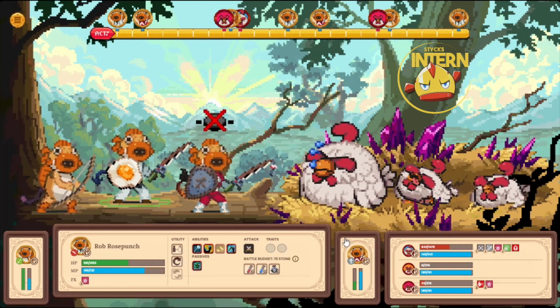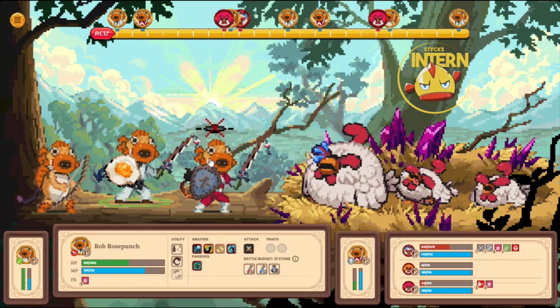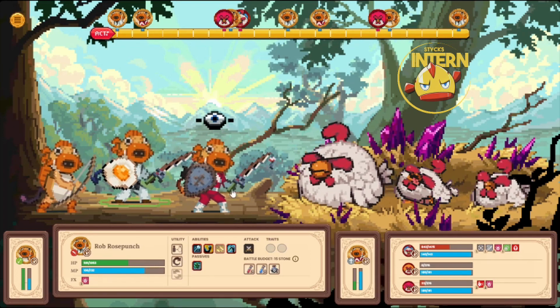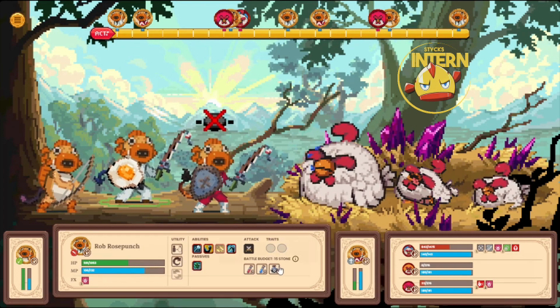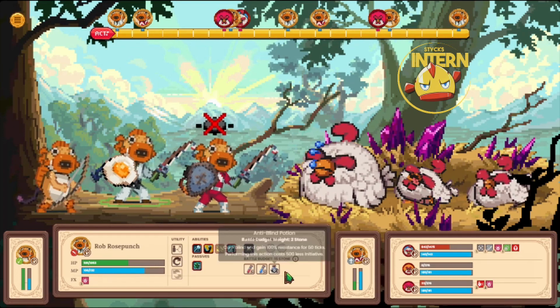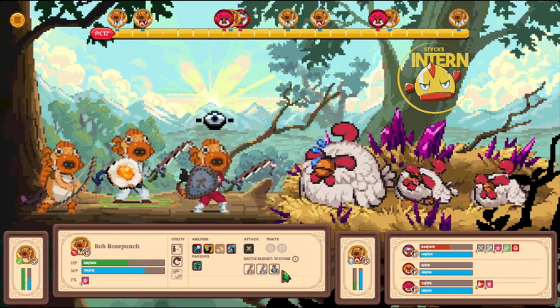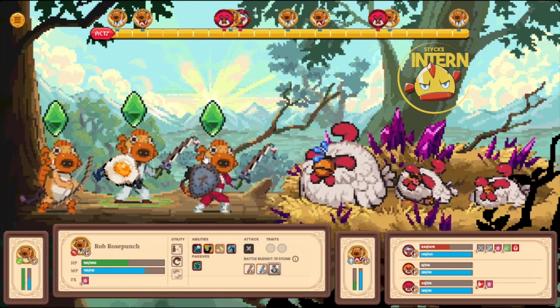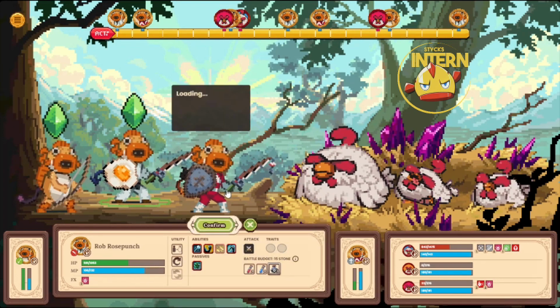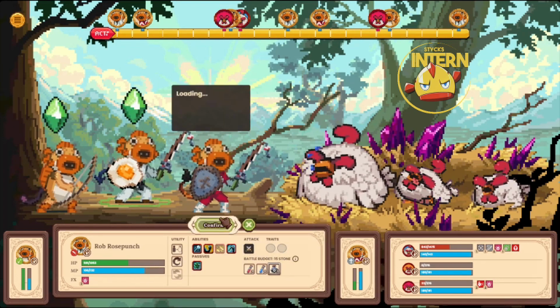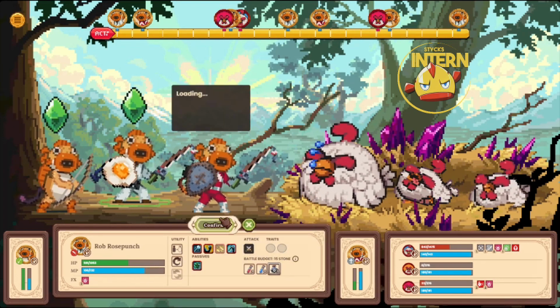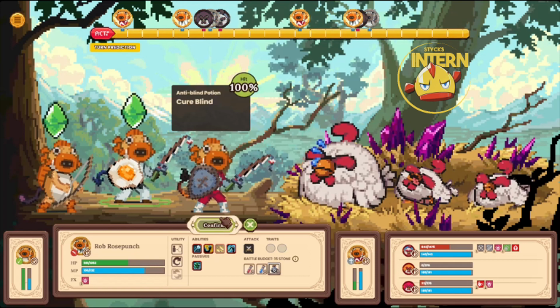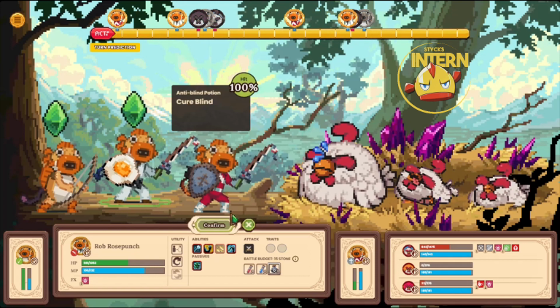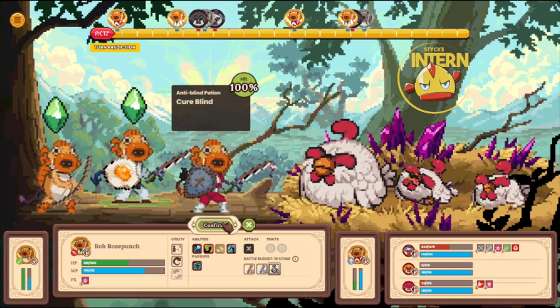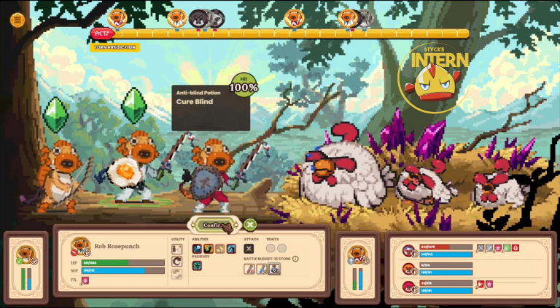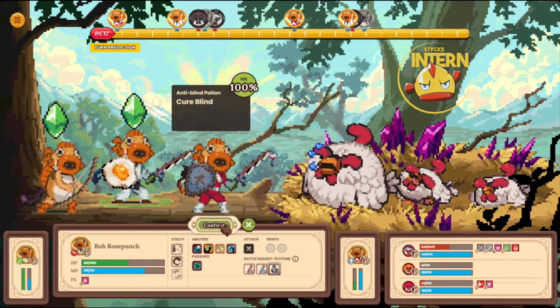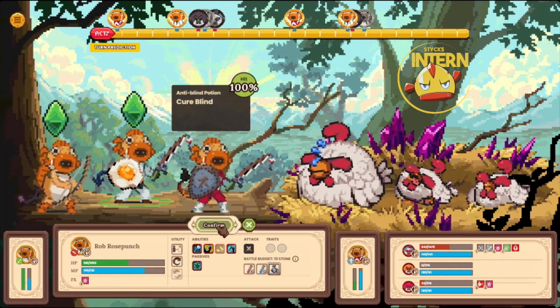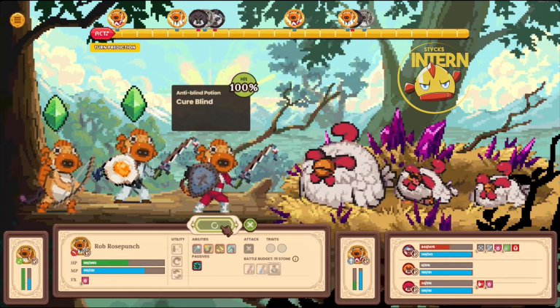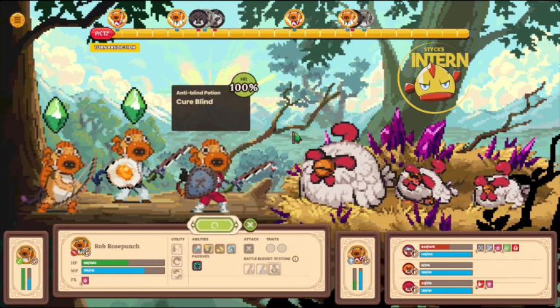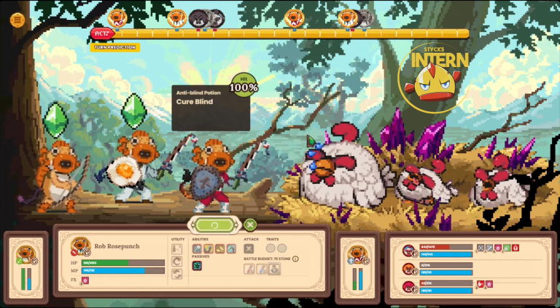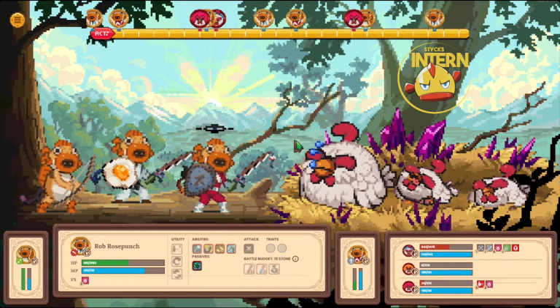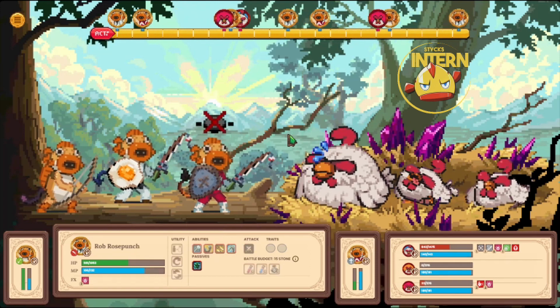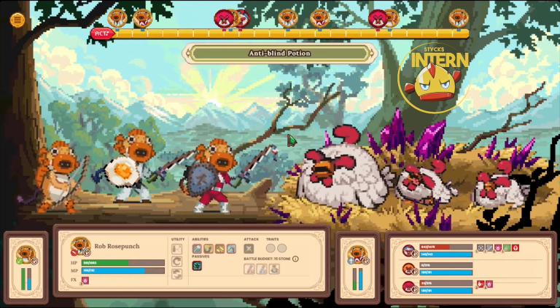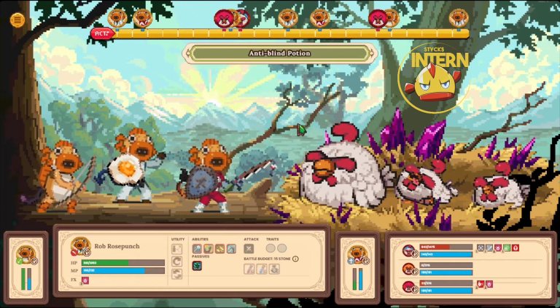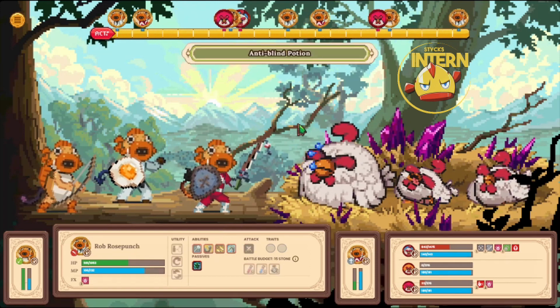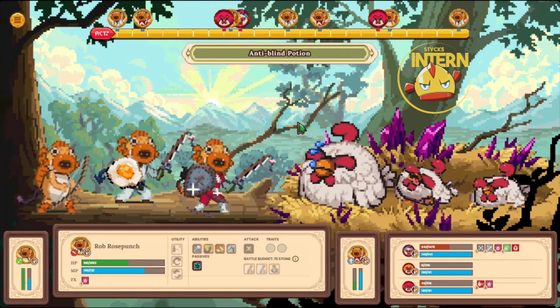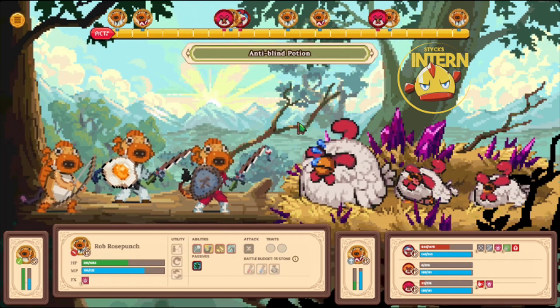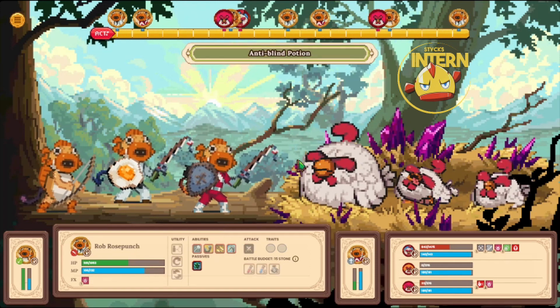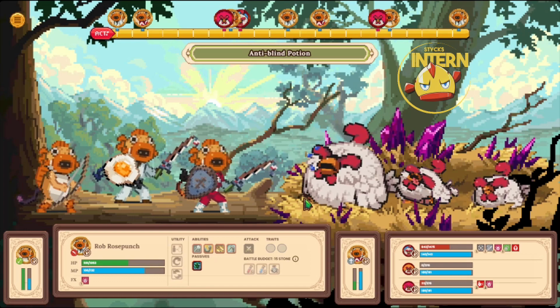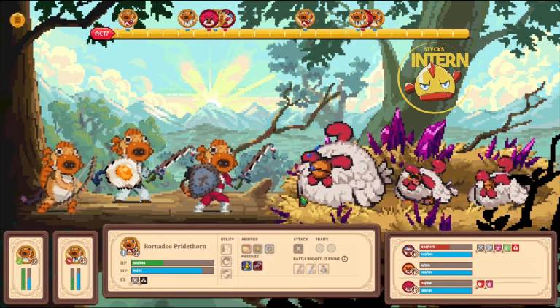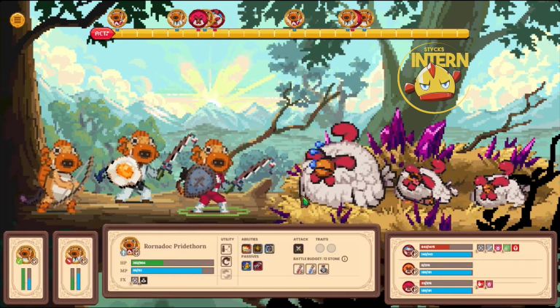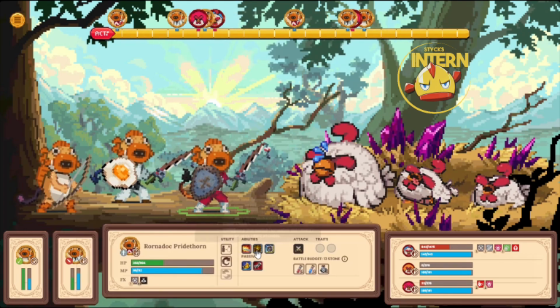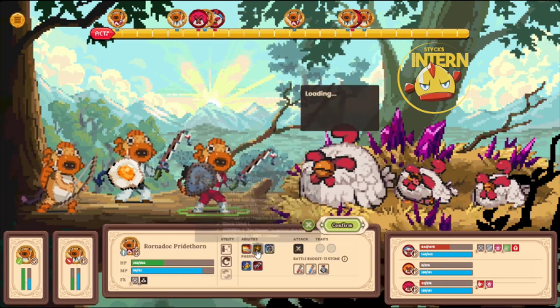On her next turn, she cannot cast Hatch or Resurrect for the birds. She can't bring them back into egg form because she's exhausted. She can only do a basic attack.